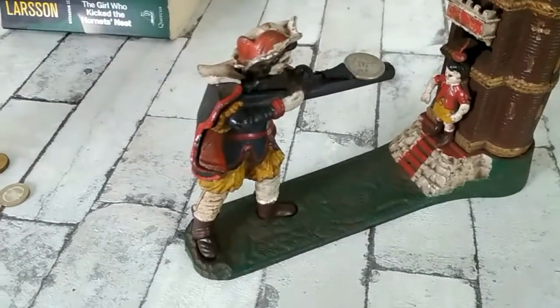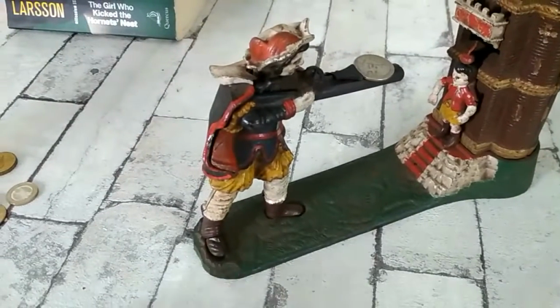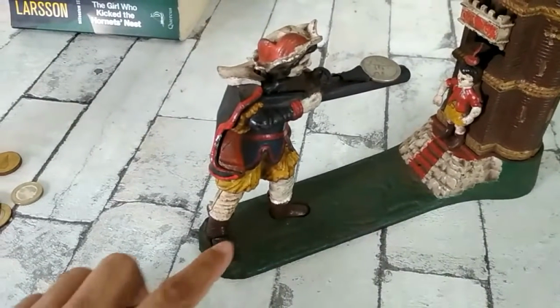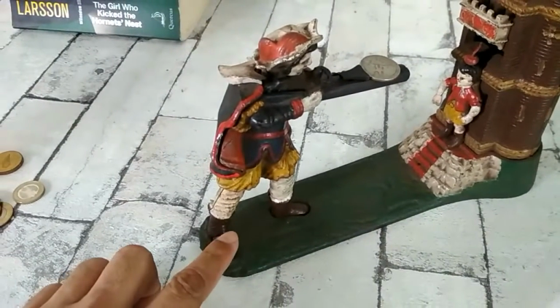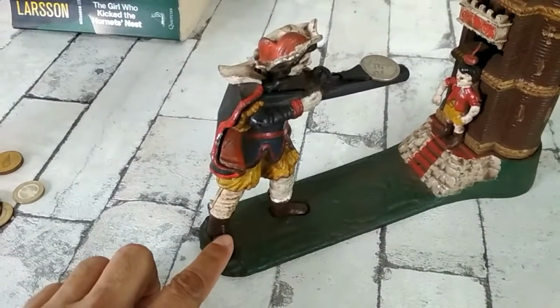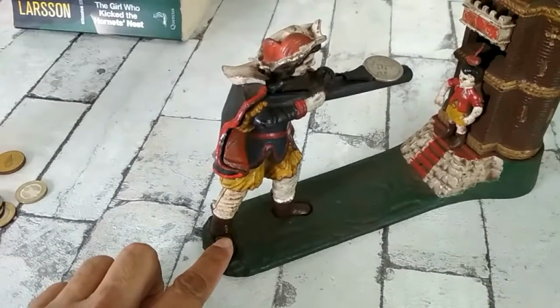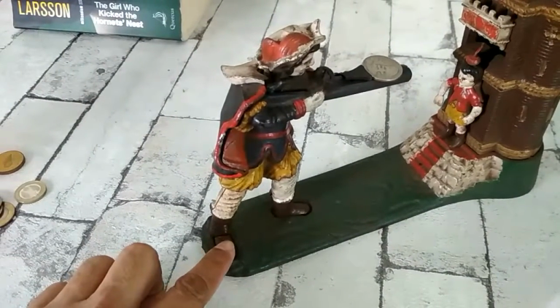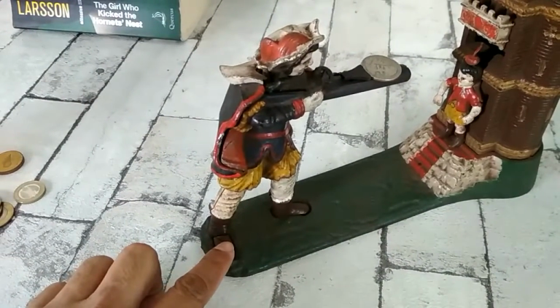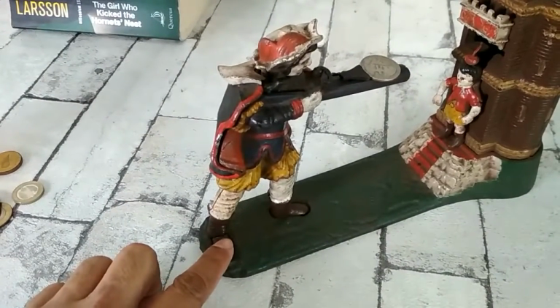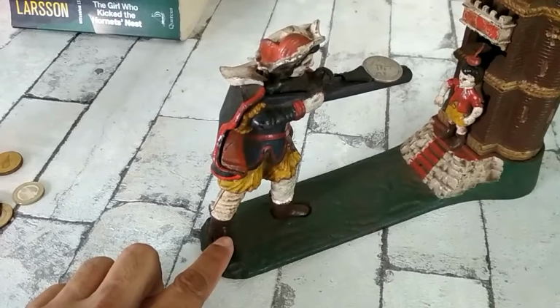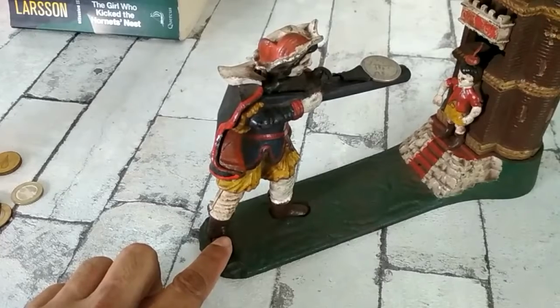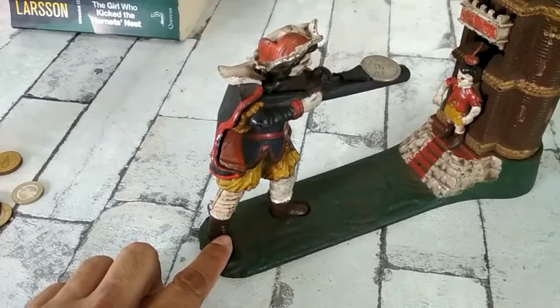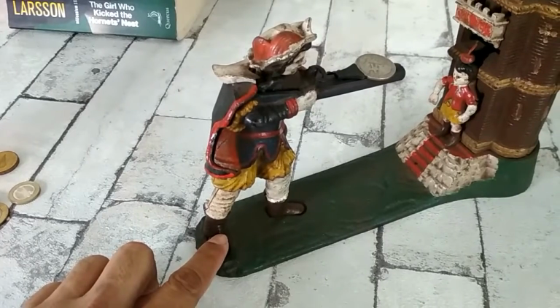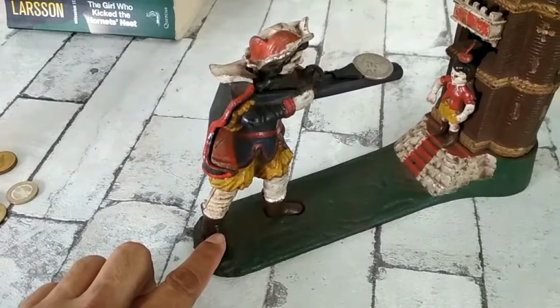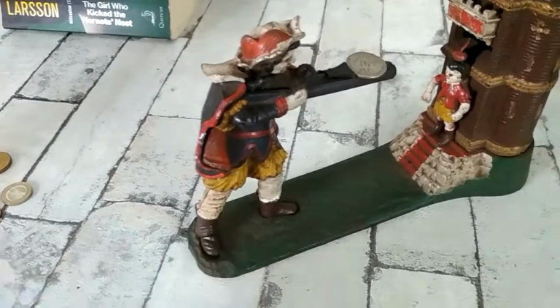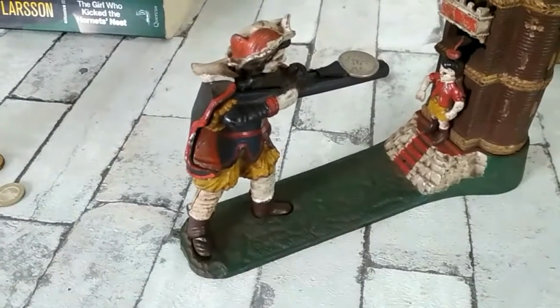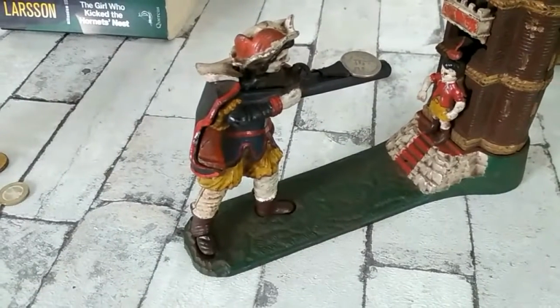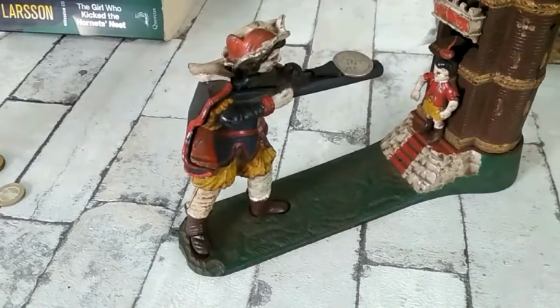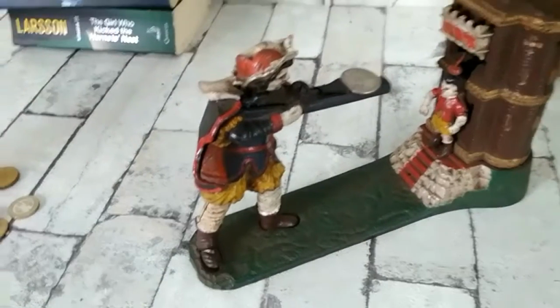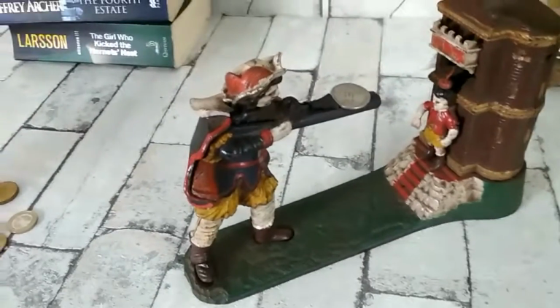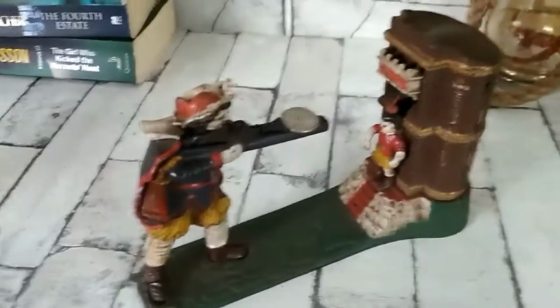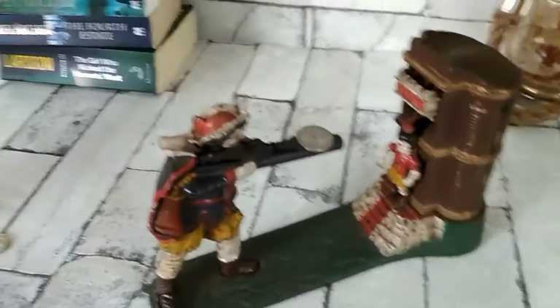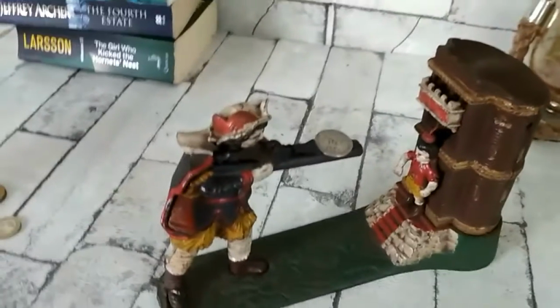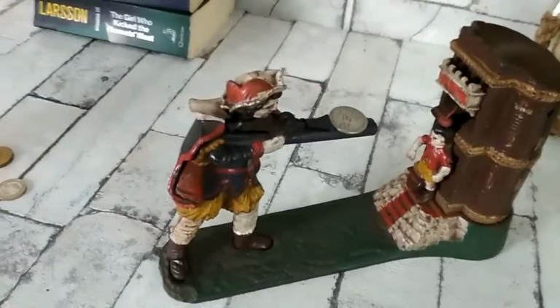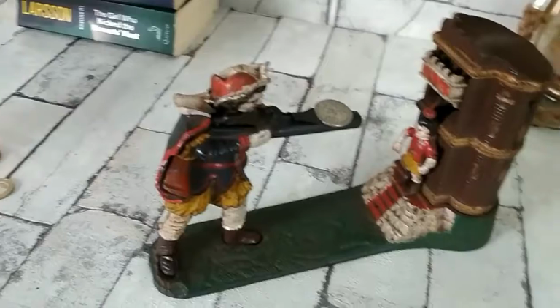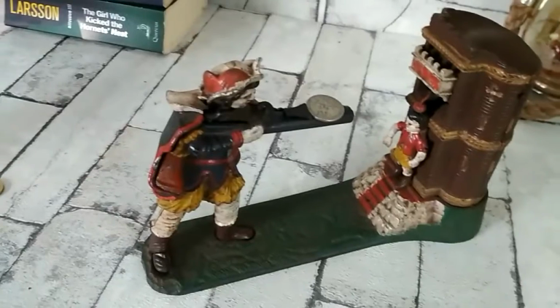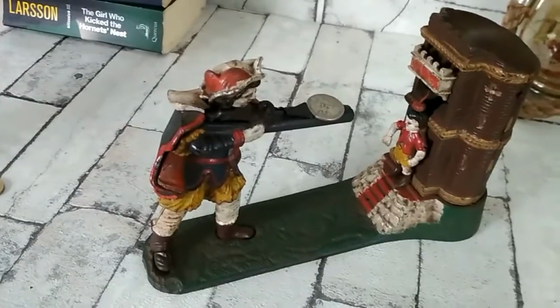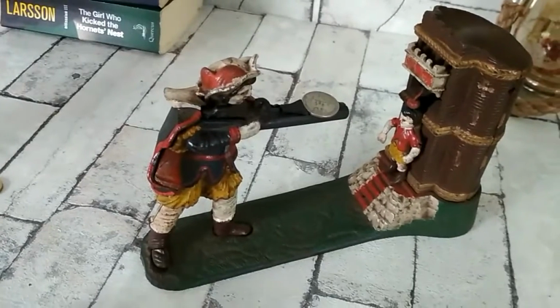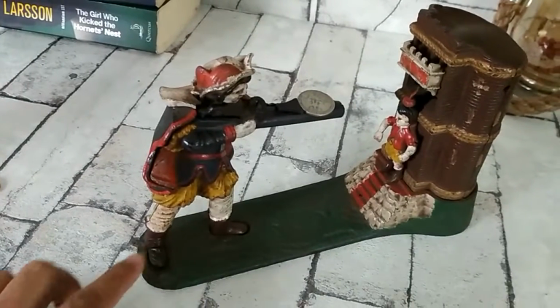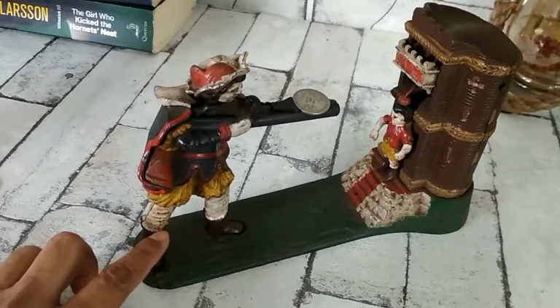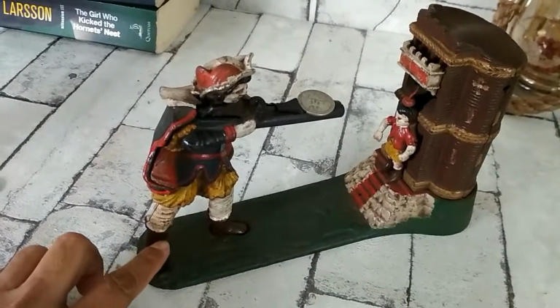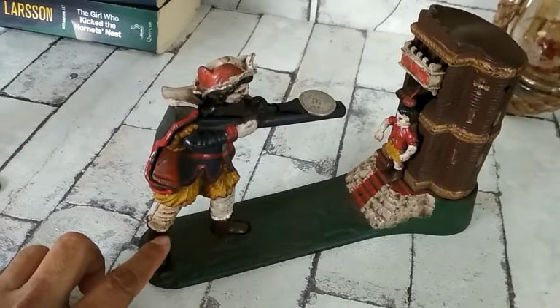There's a trigger here. The actual firing trigger is here. Let me arrange the camera a little bit.